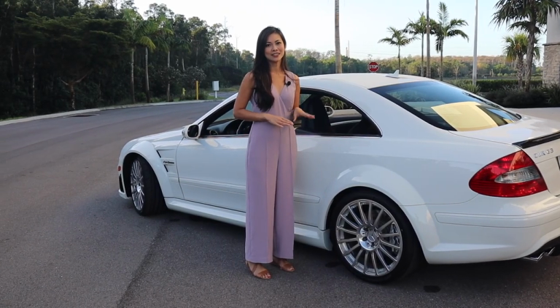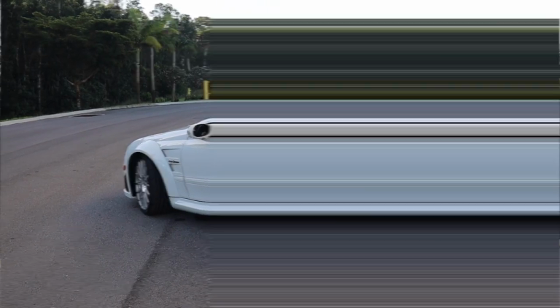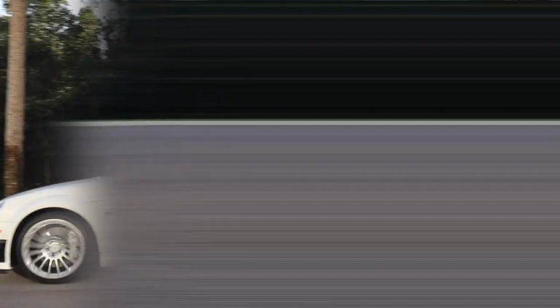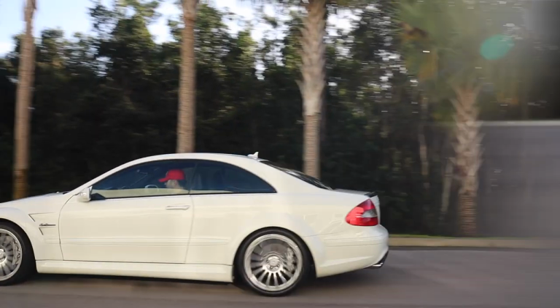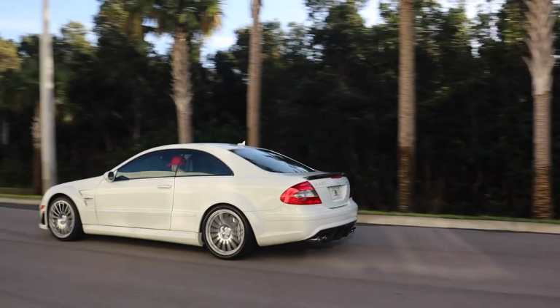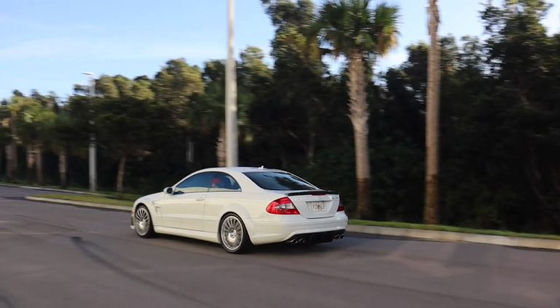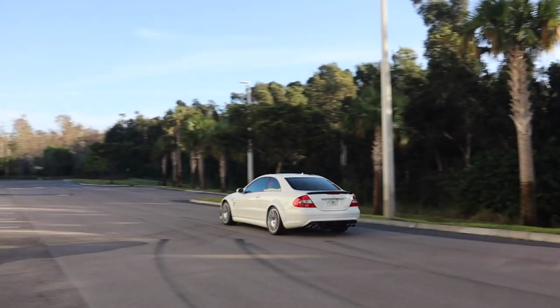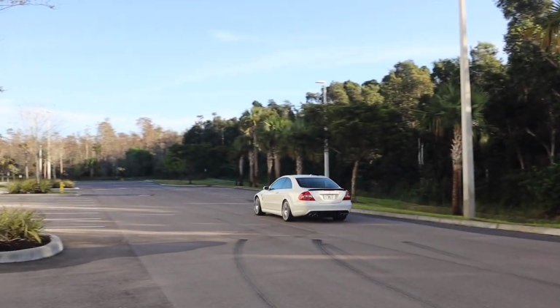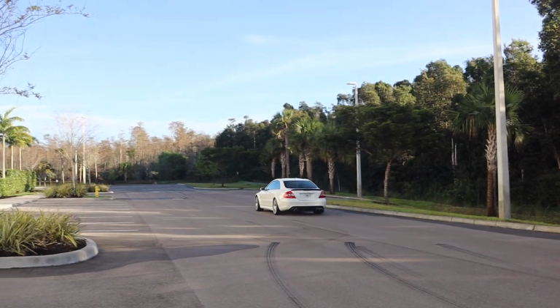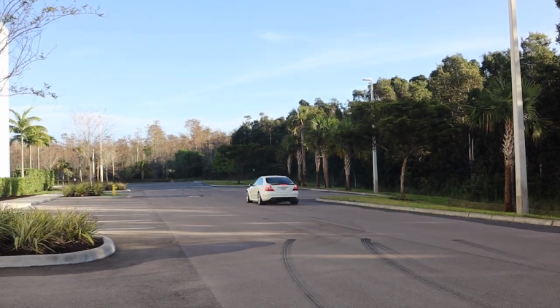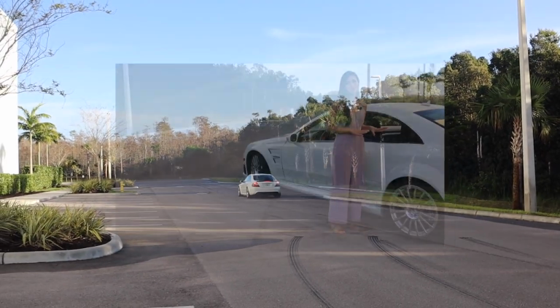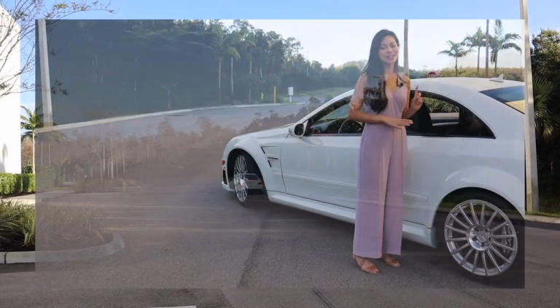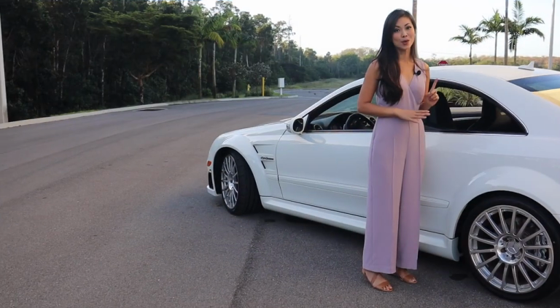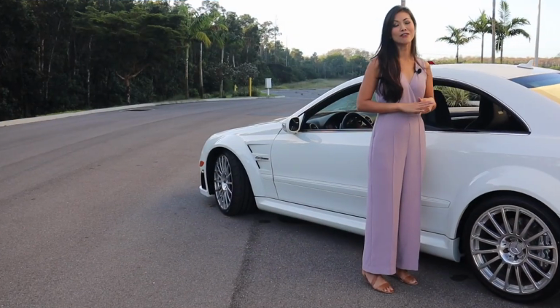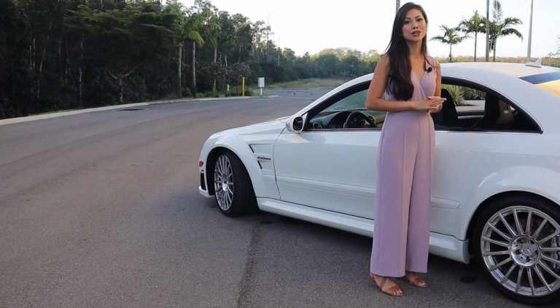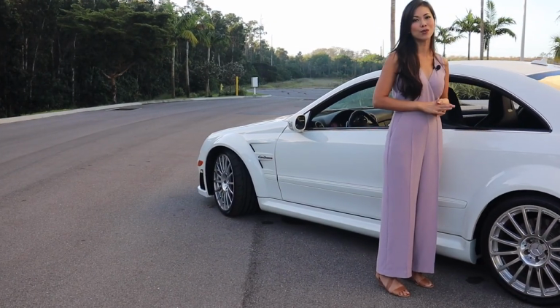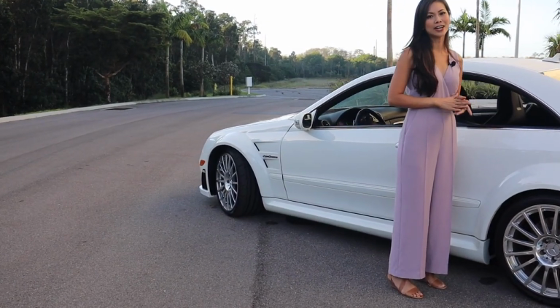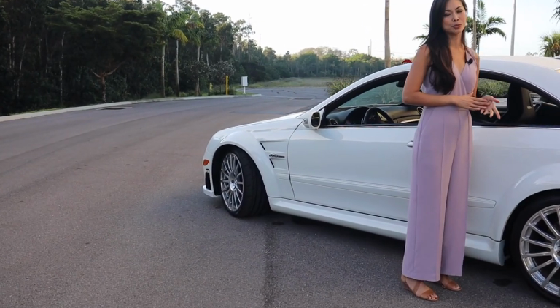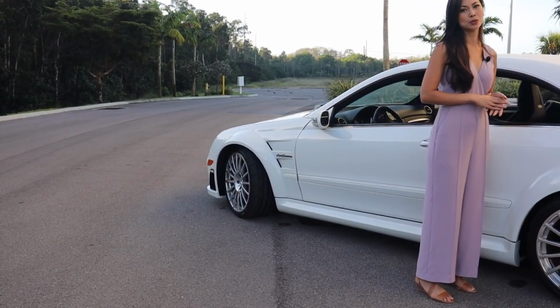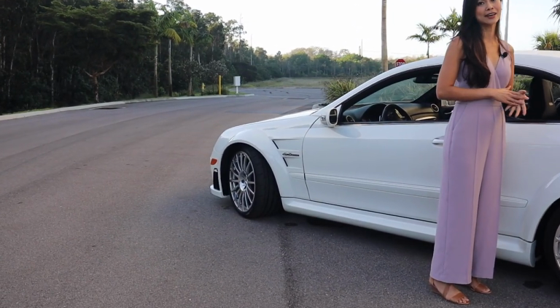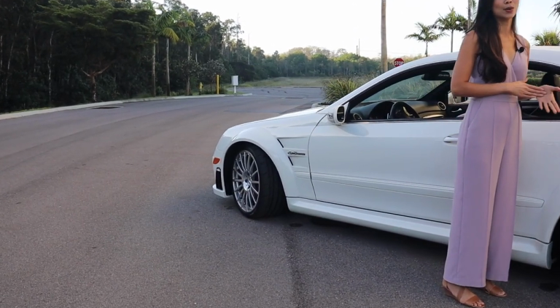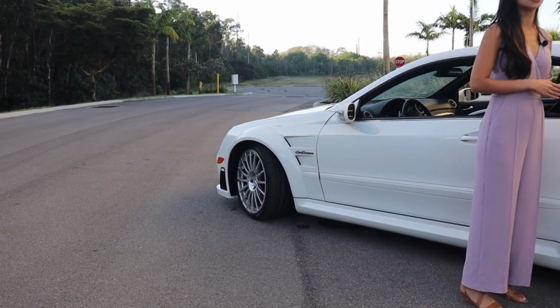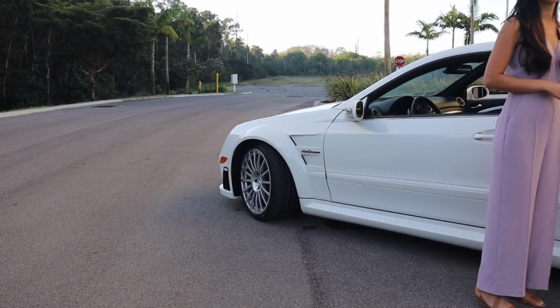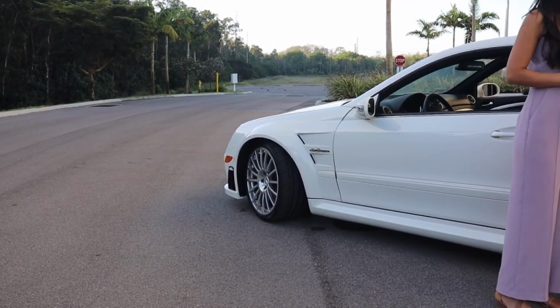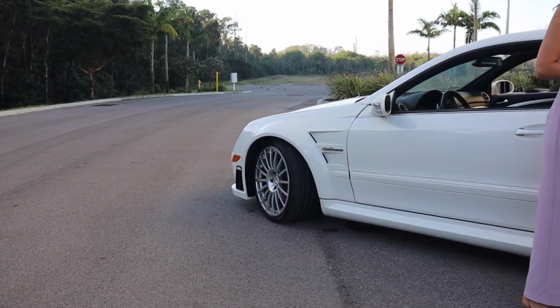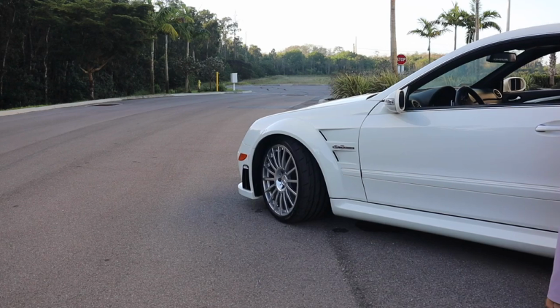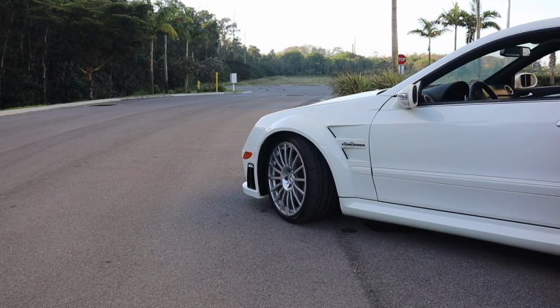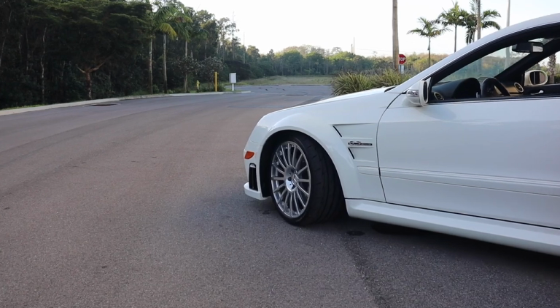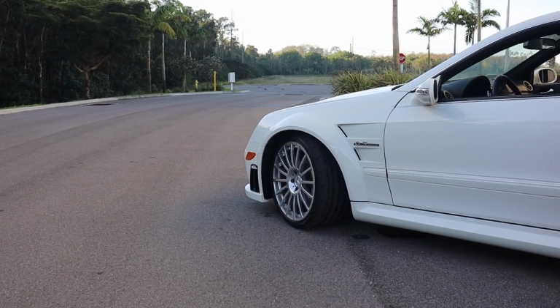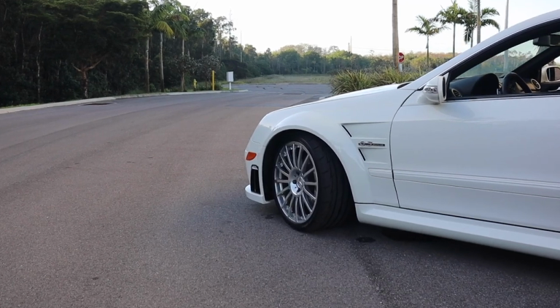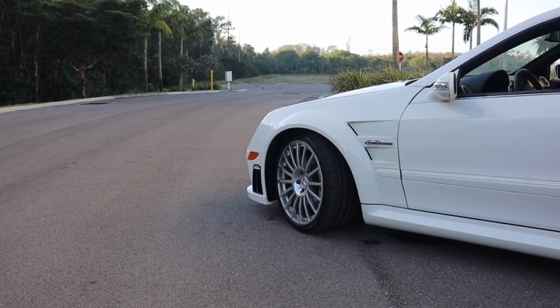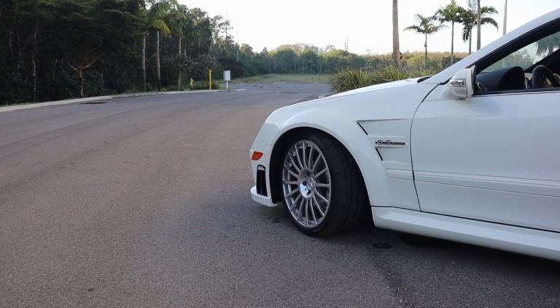This car mostly comes in black or silver, but this specific one is one of 34 that was produced in calcite white, so you know it's going to be rare and one-of-a-kind on the road.